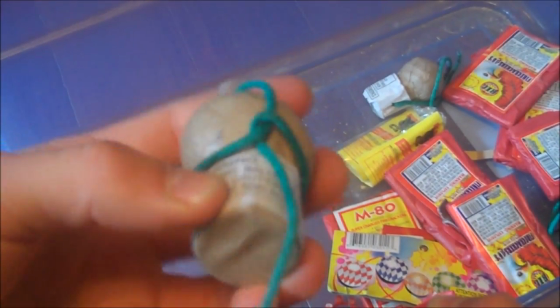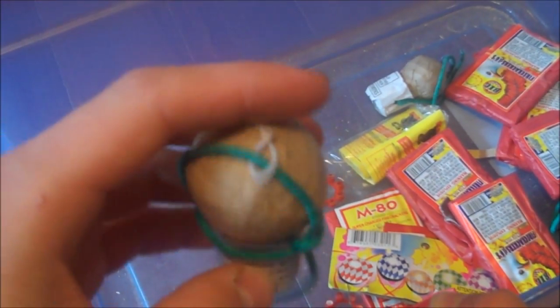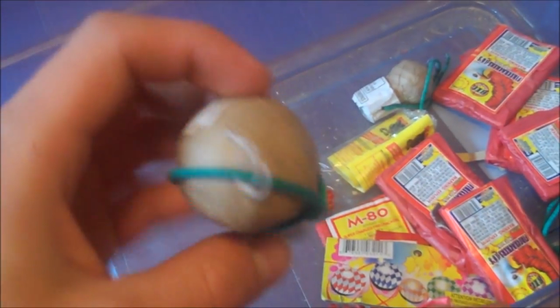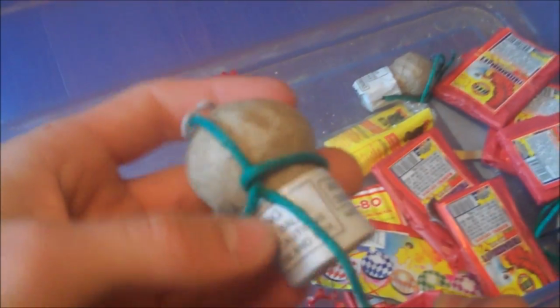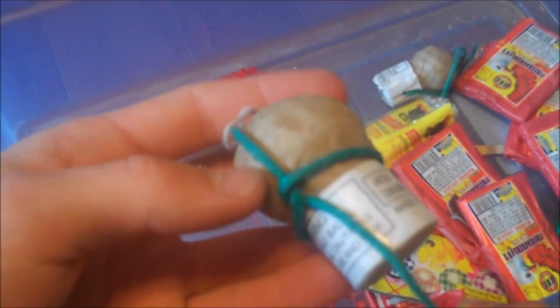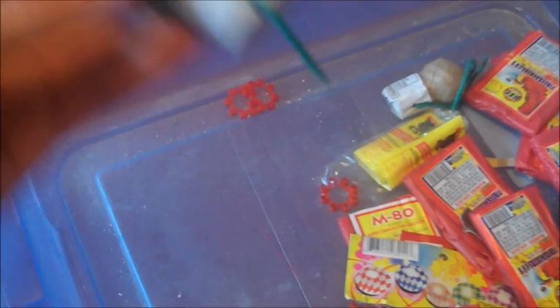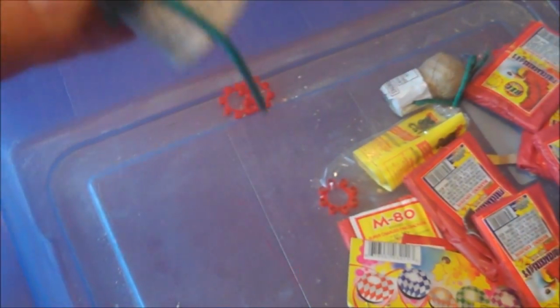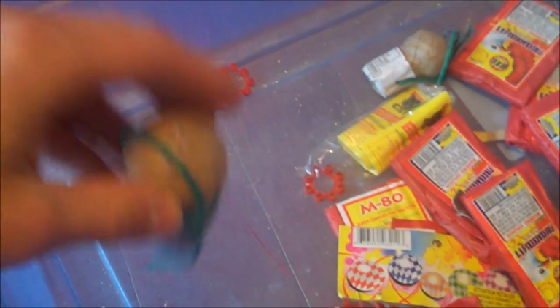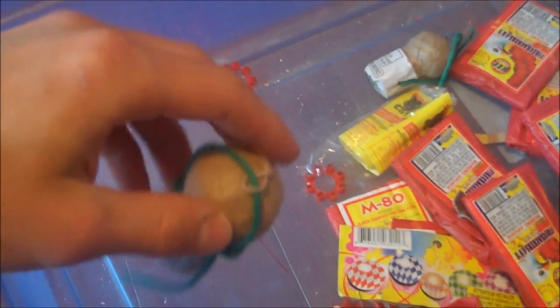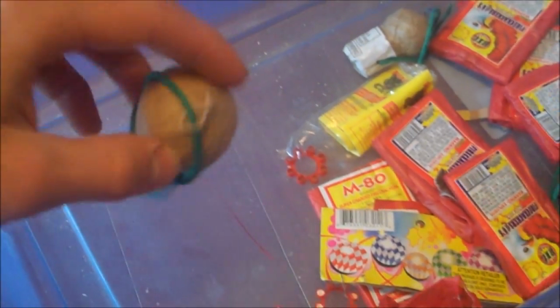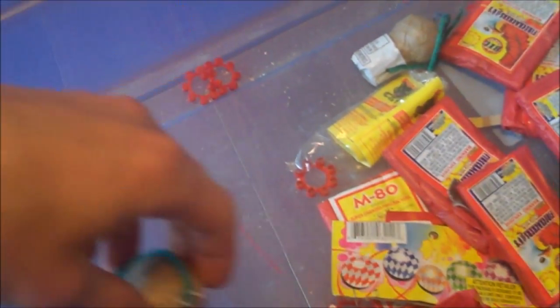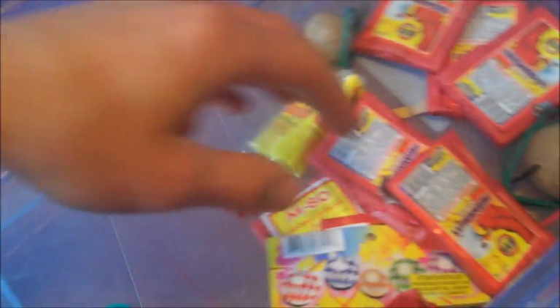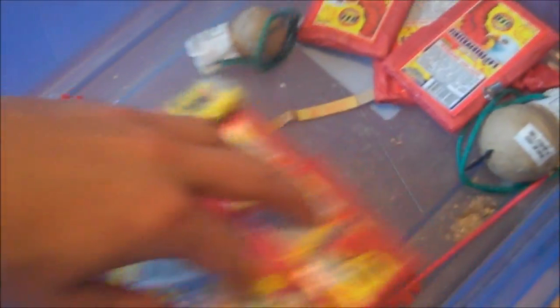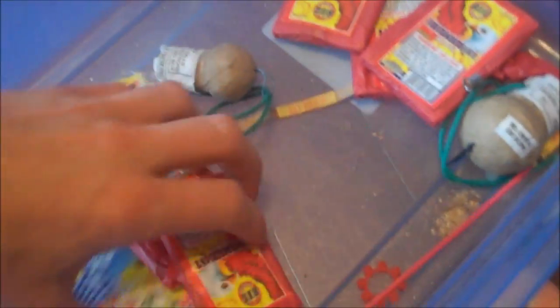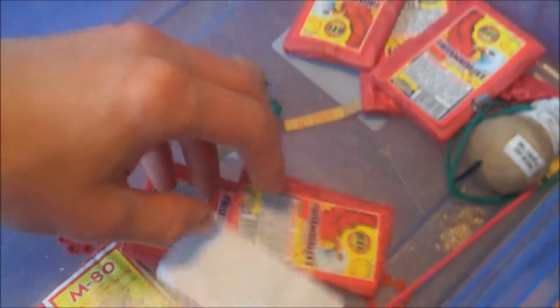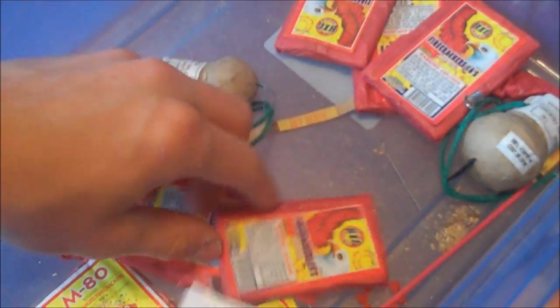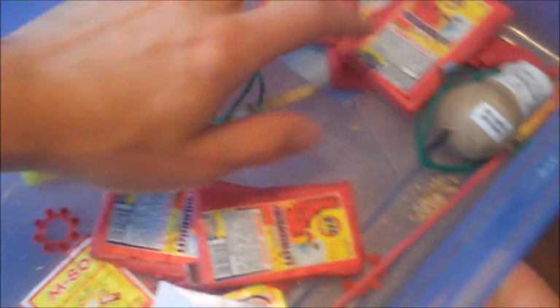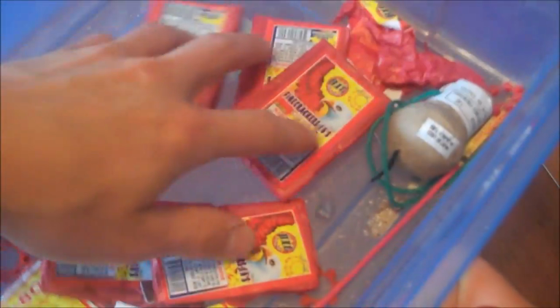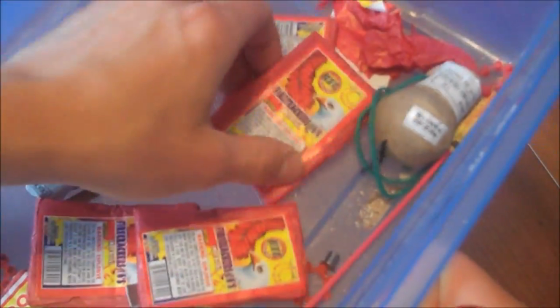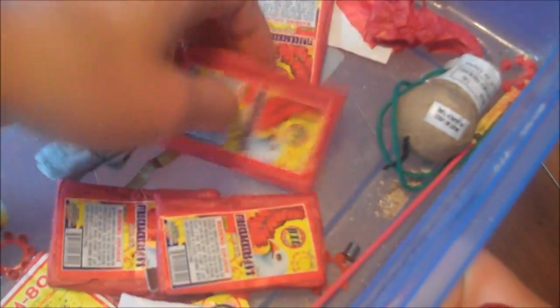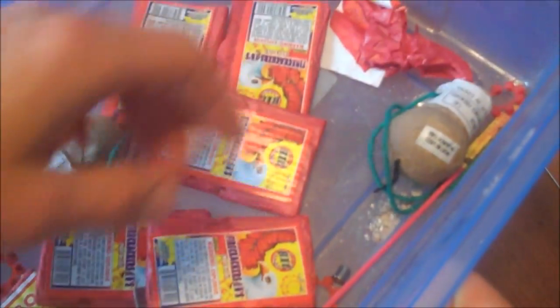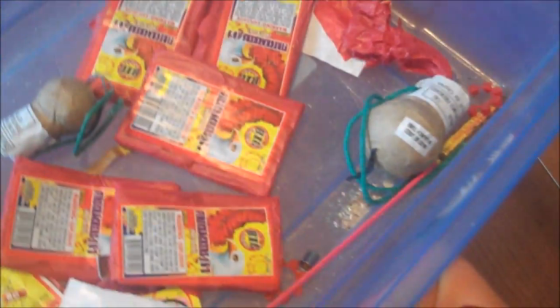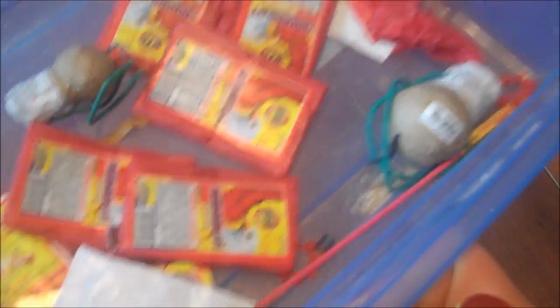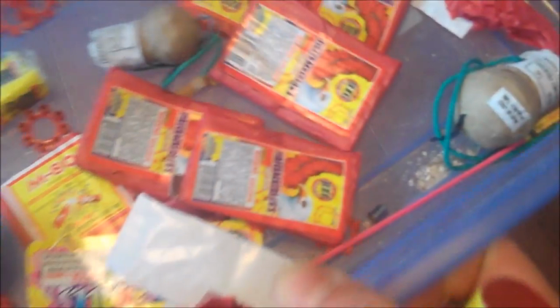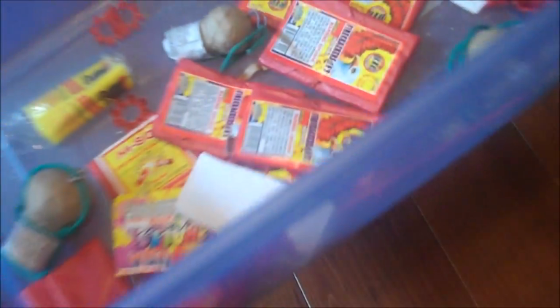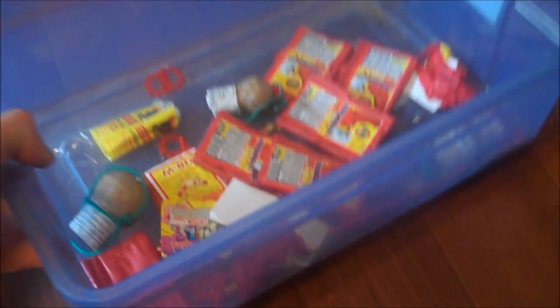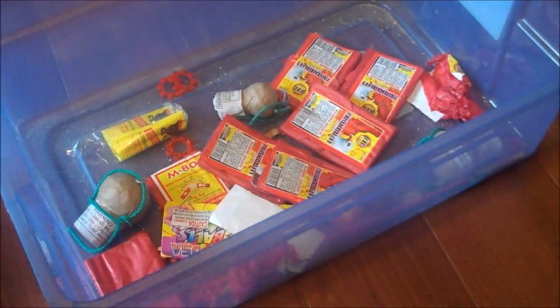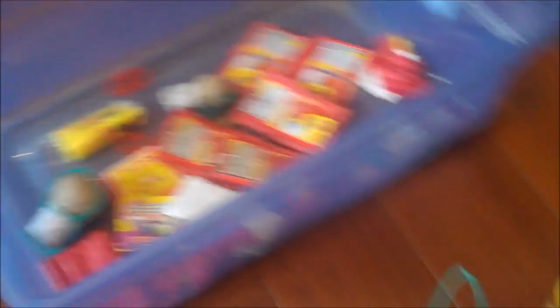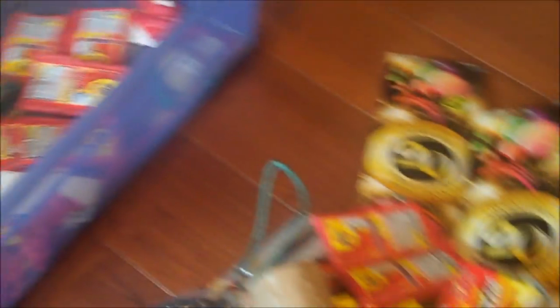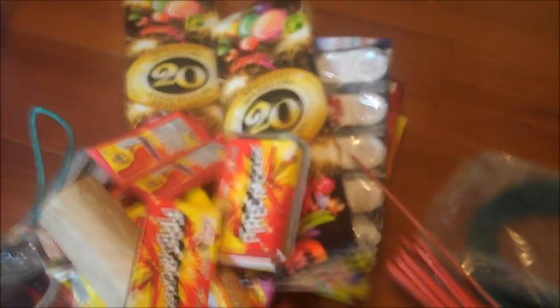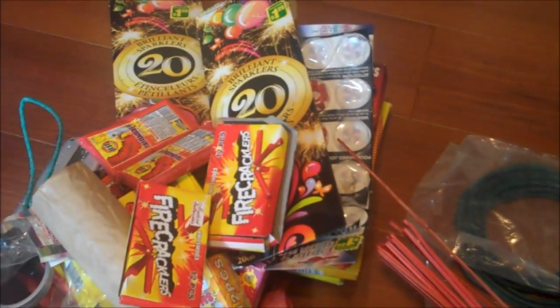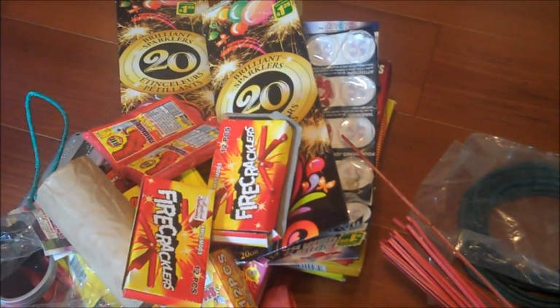And that's about it. A few more little shells that you put in tubes, go up and explode. I could dissect one of these if you guys want, but not sure if that would be cool or whatever. And just a whole bunch more packs of 16 firecrackers. And yeah, that's about it — there's all the stuff on the ground again.